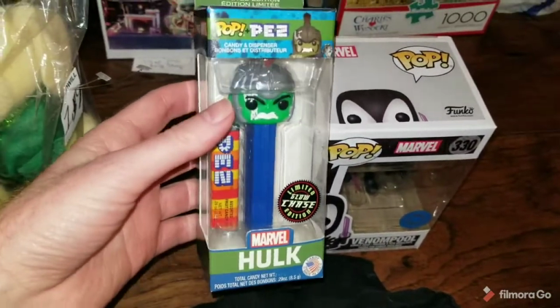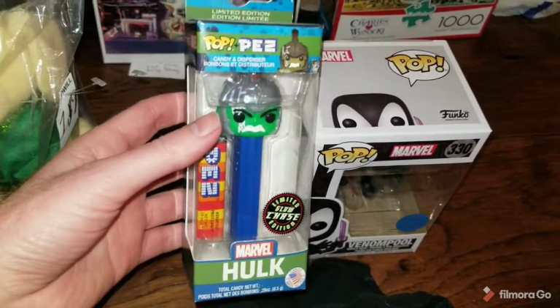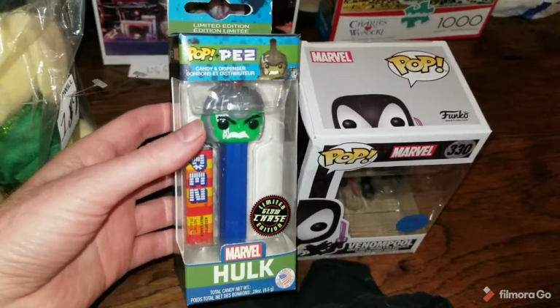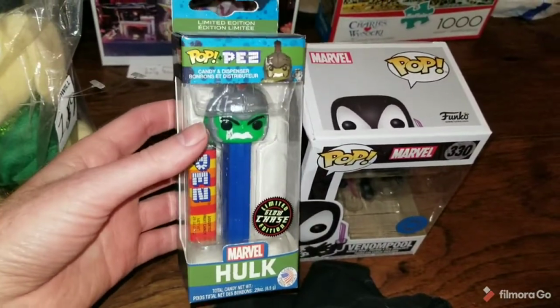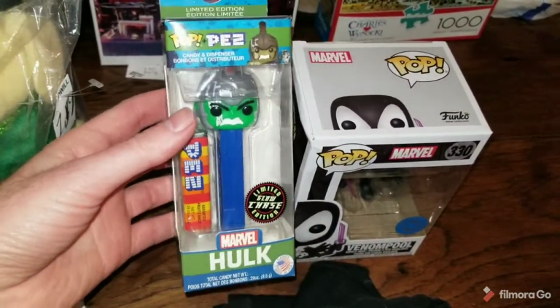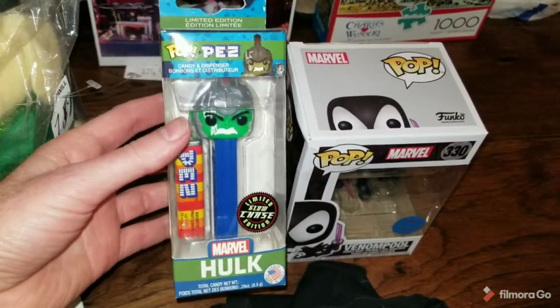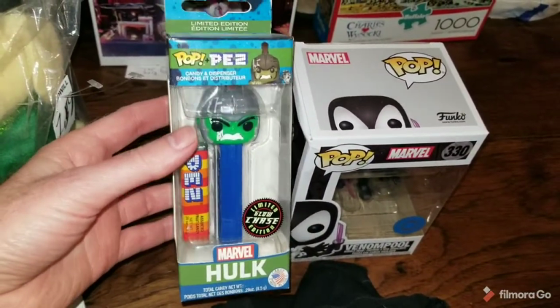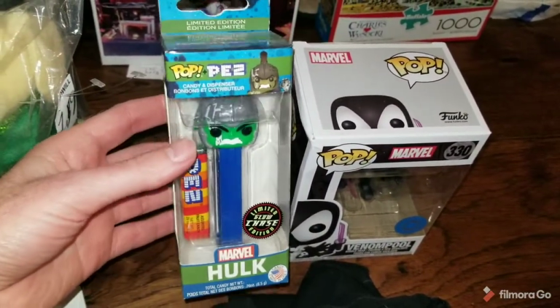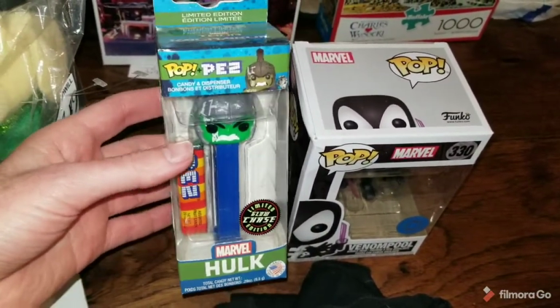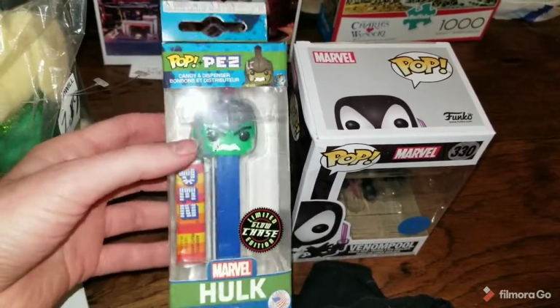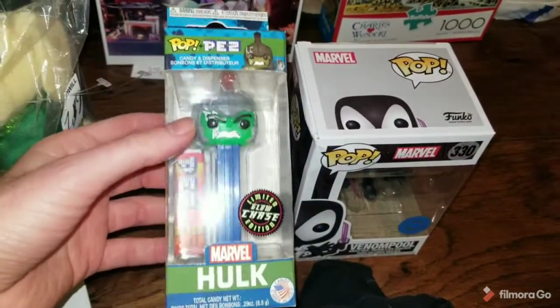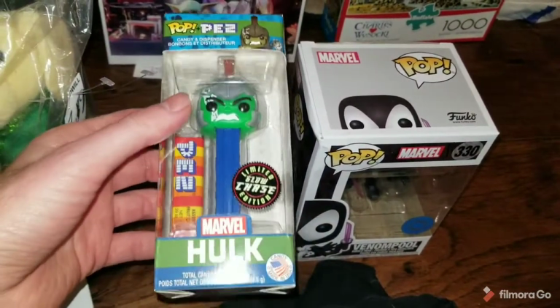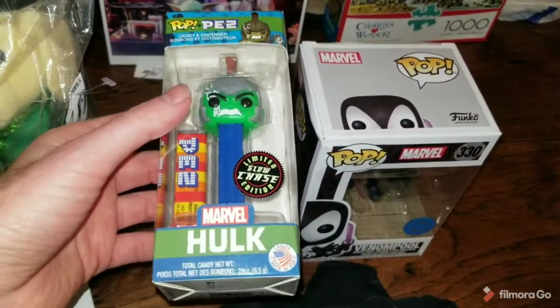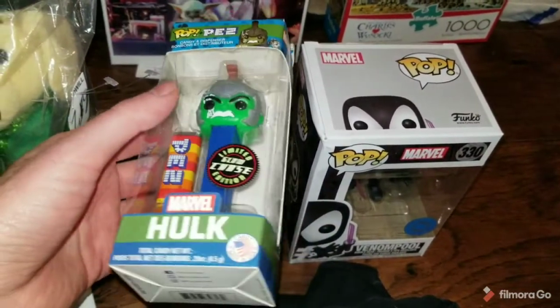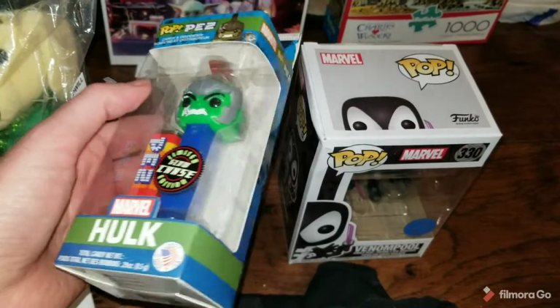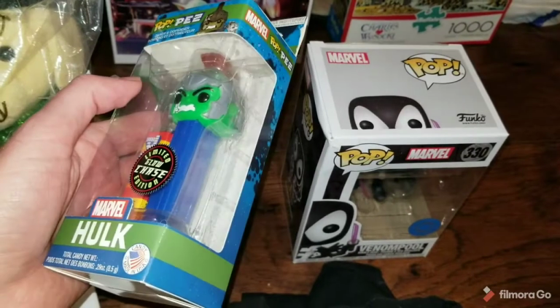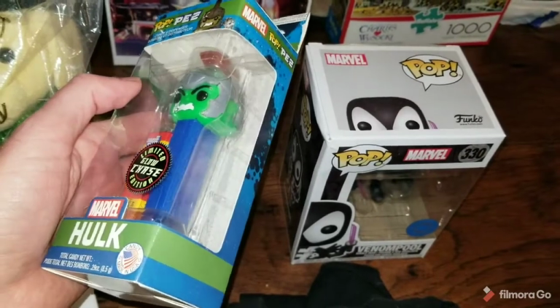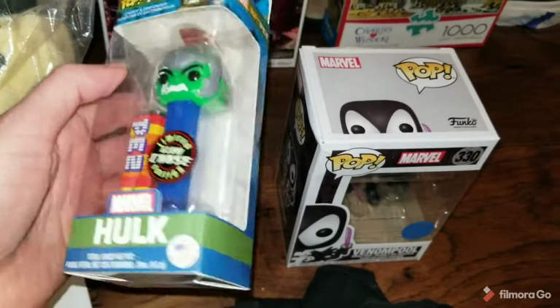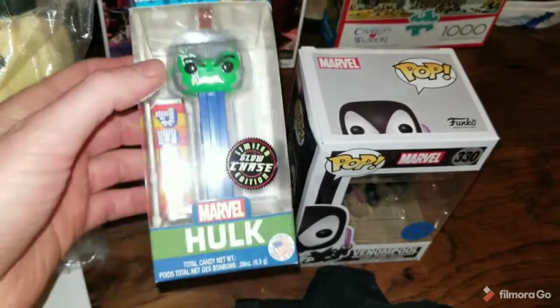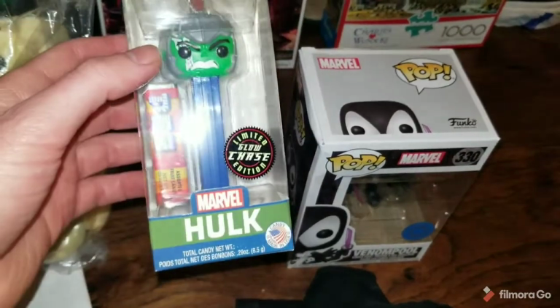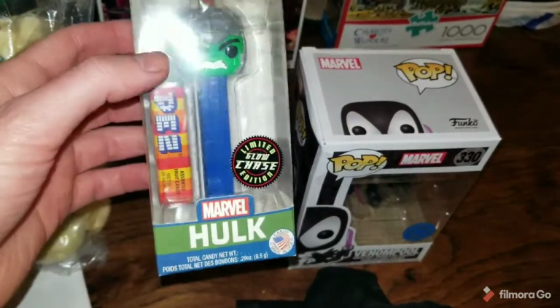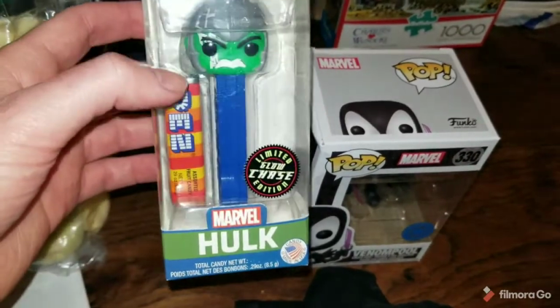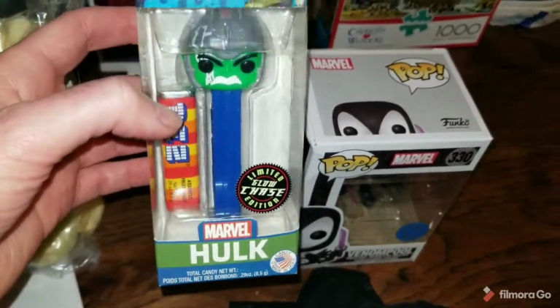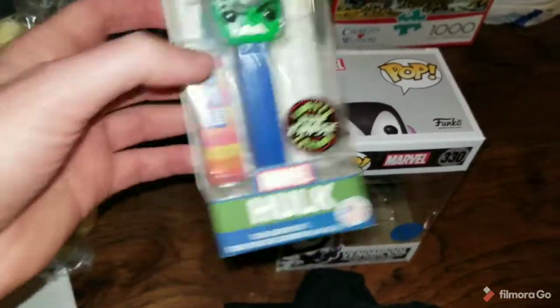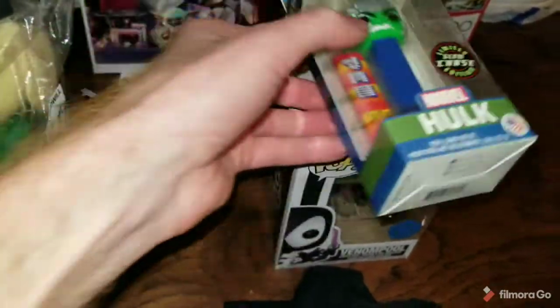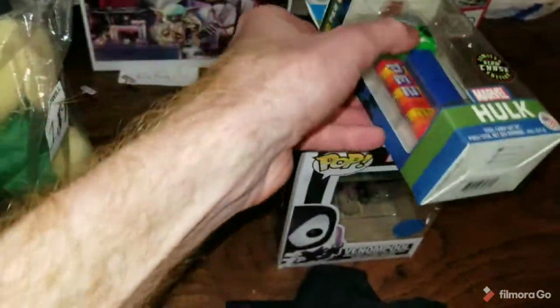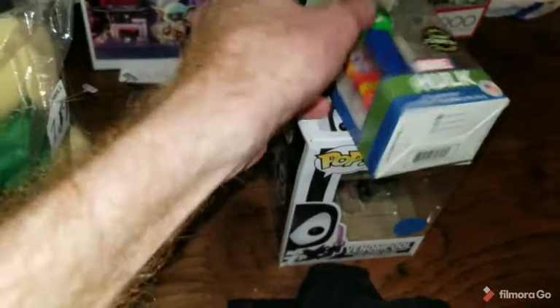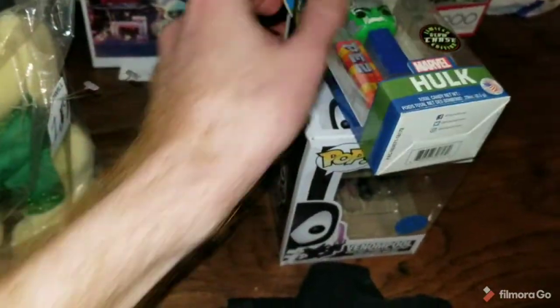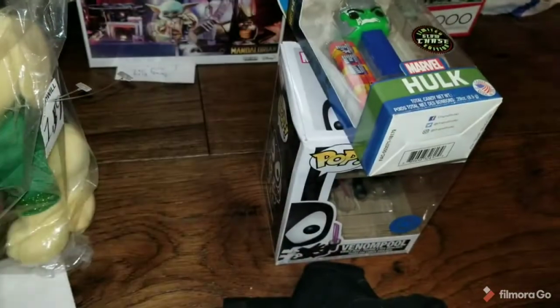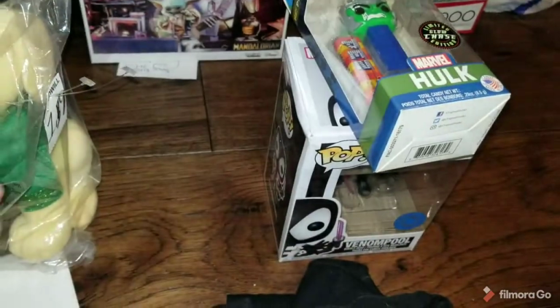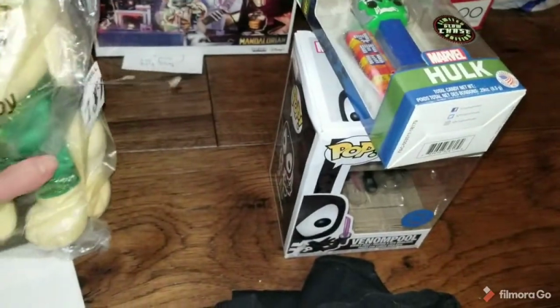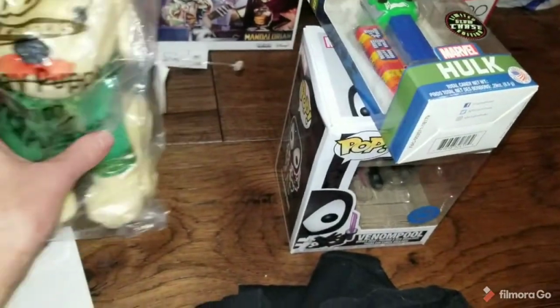This Chase Funko Pop Hulk — I probably got it at Walmart for like $4. It sold for $13. So getting my money back.